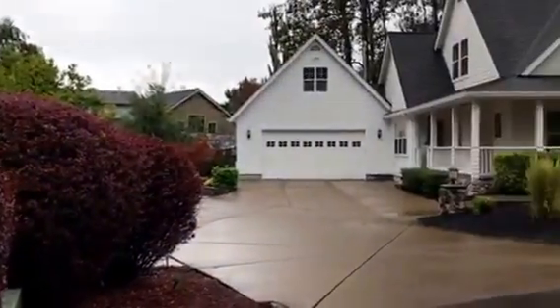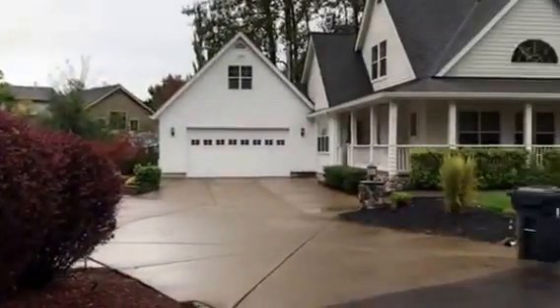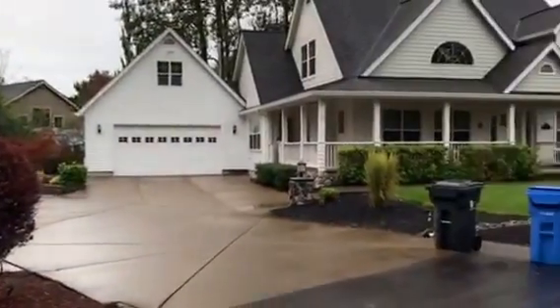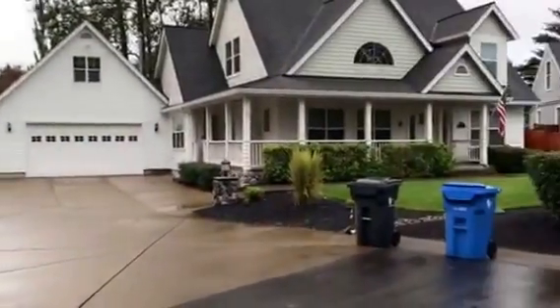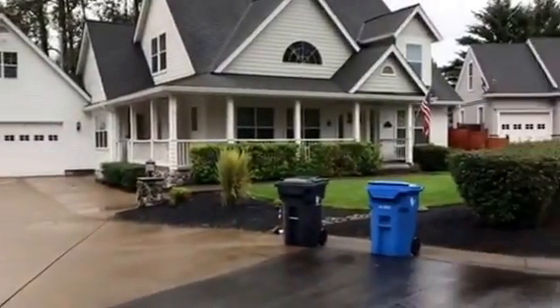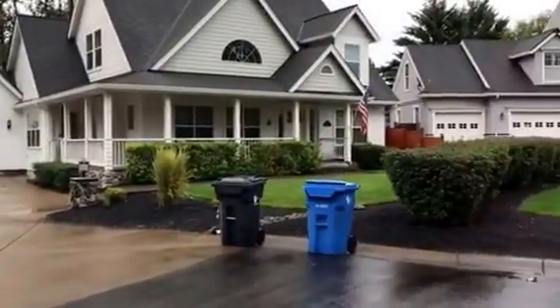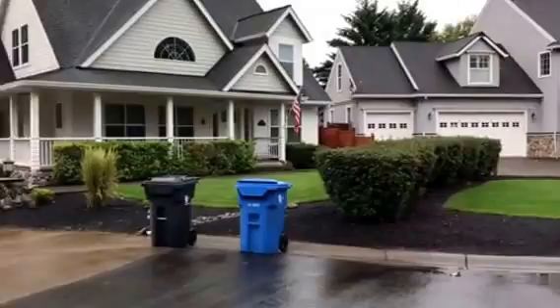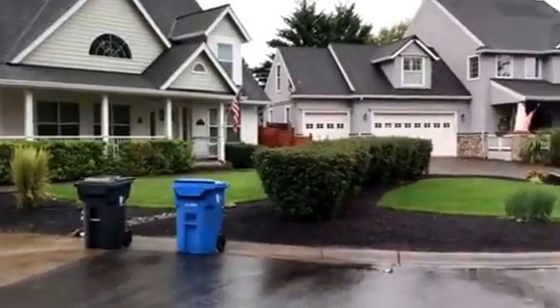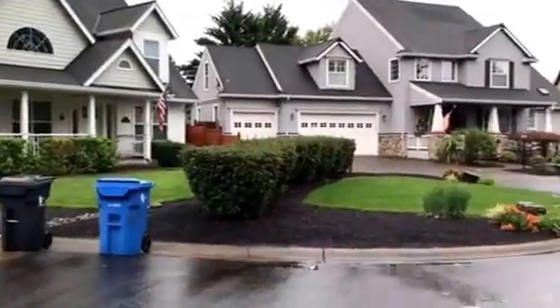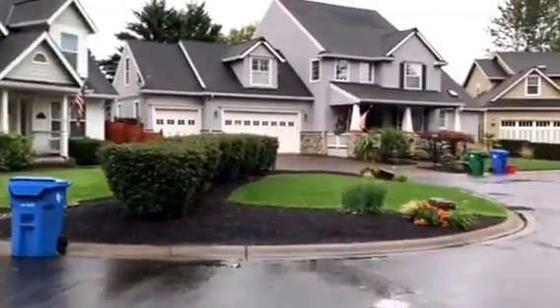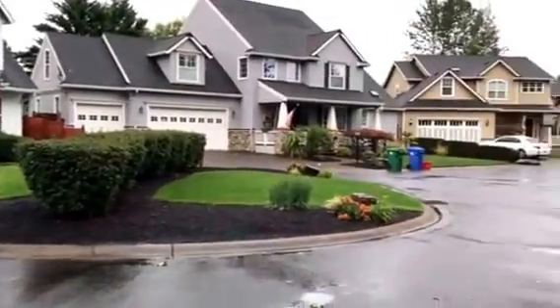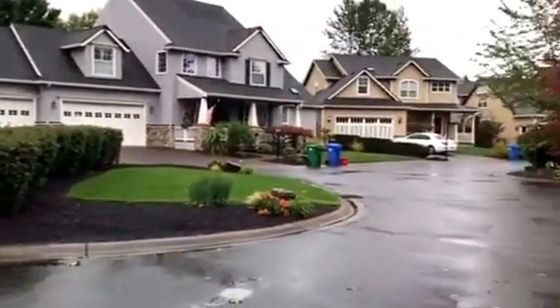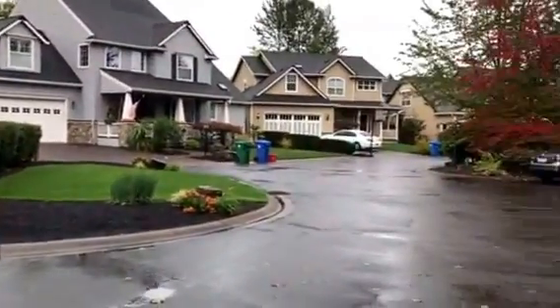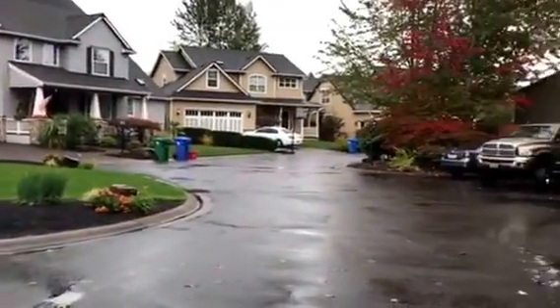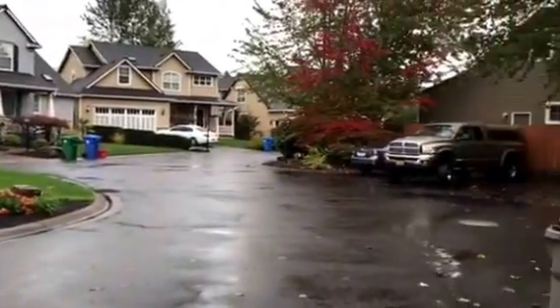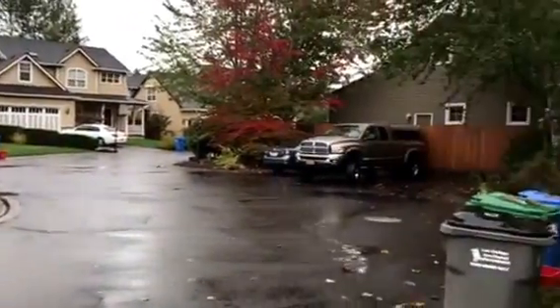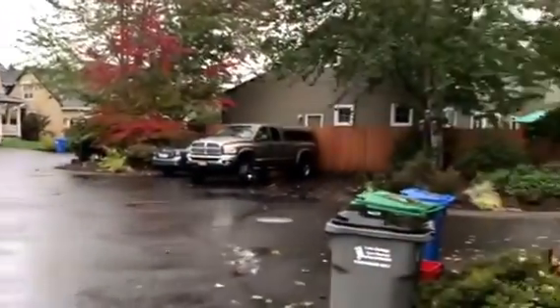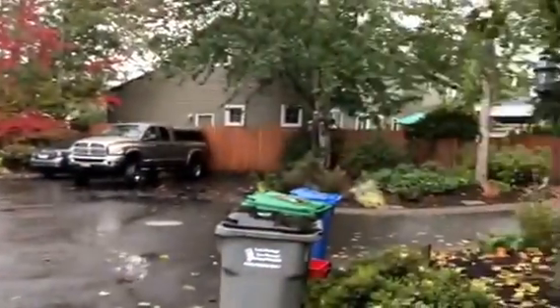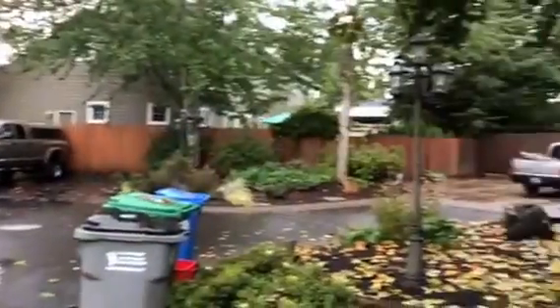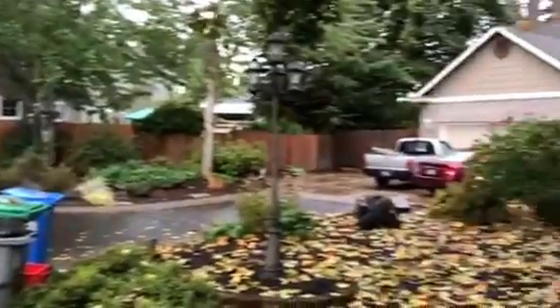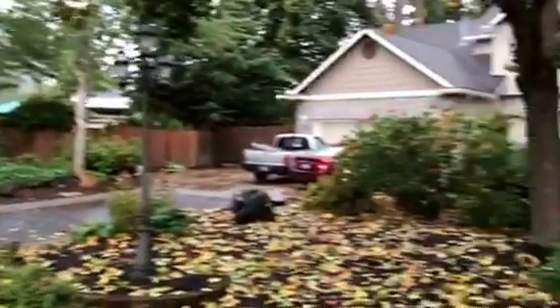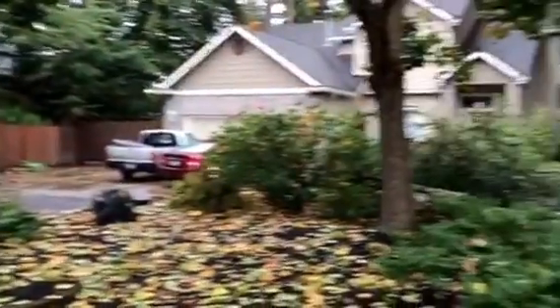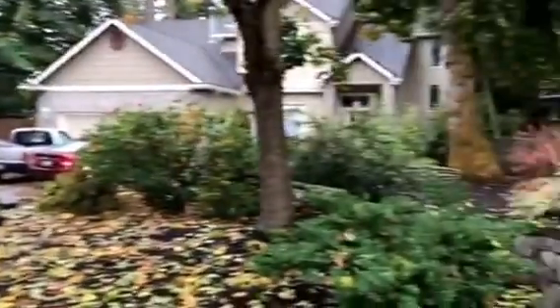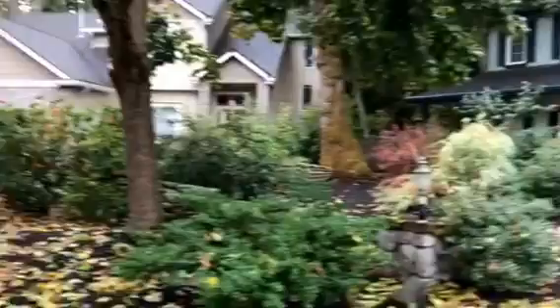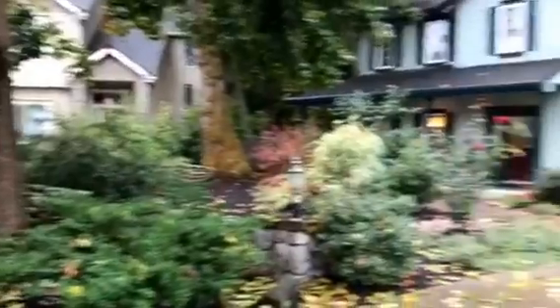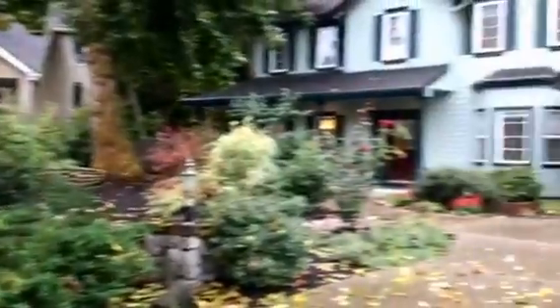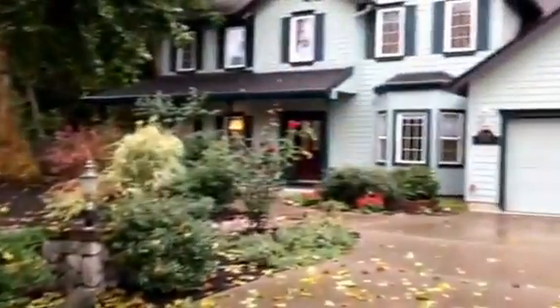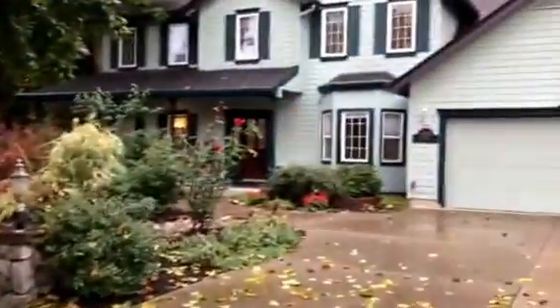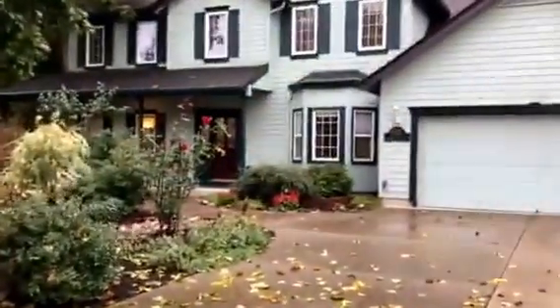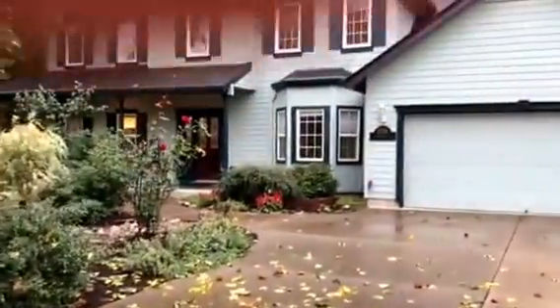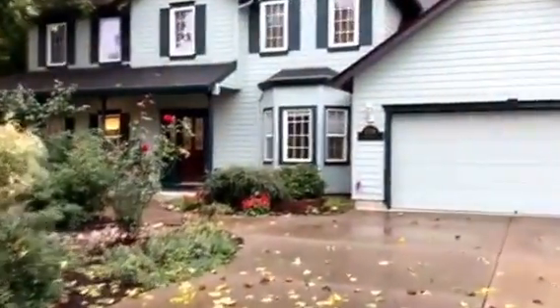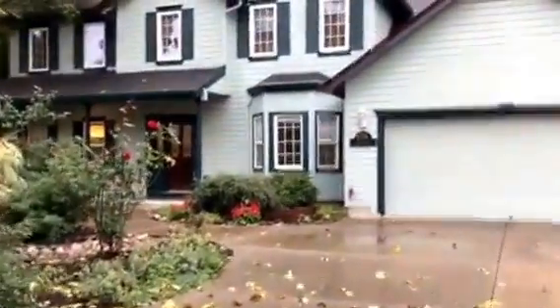Beautiful home surroundings. Lots of trees, lots of mature trees behind there. I'm going to go ahead and go in.